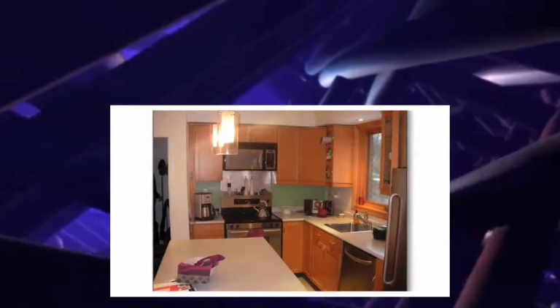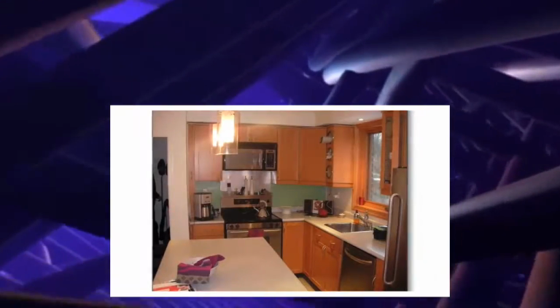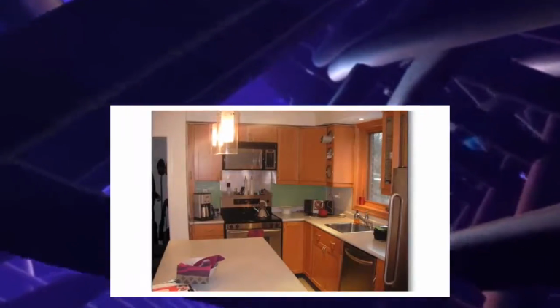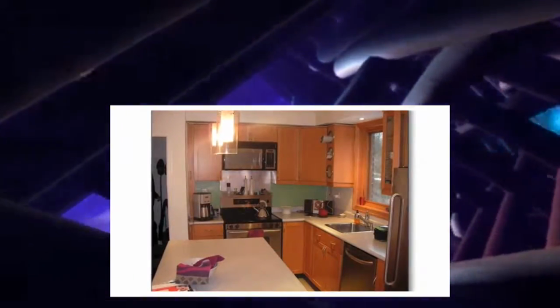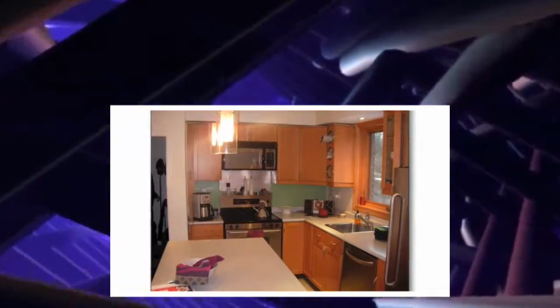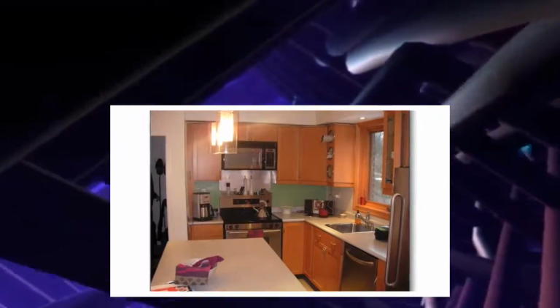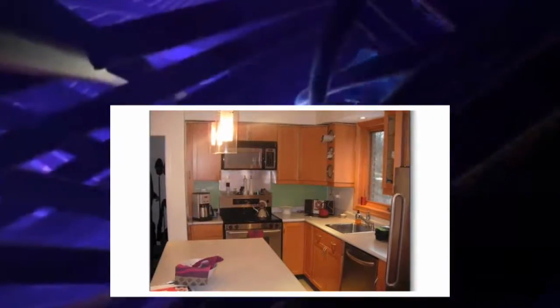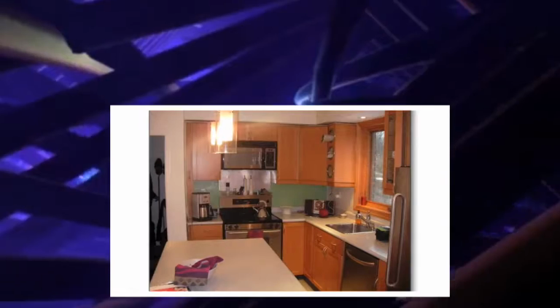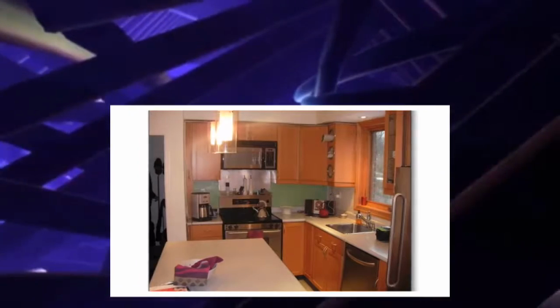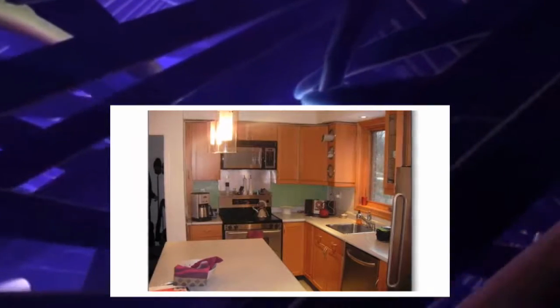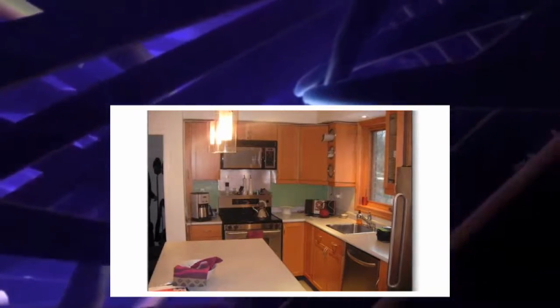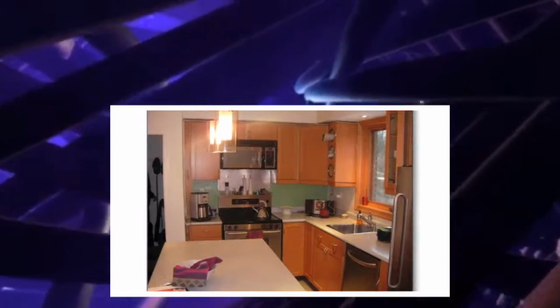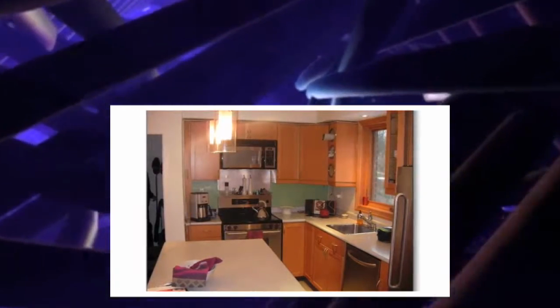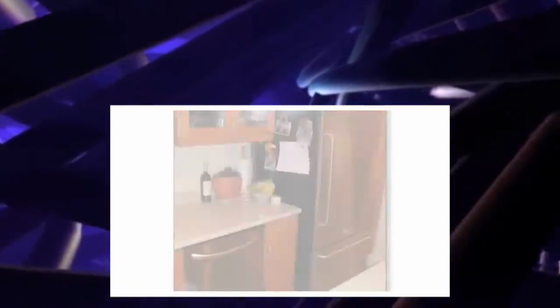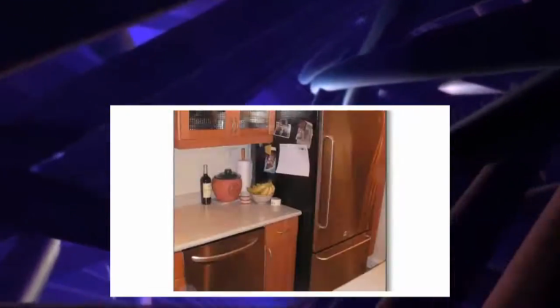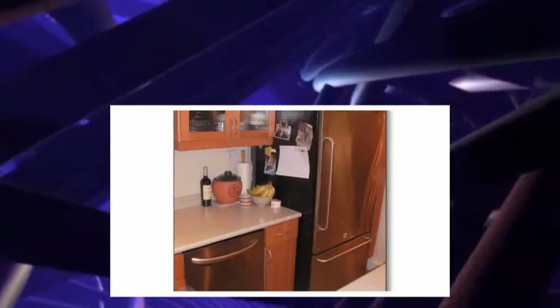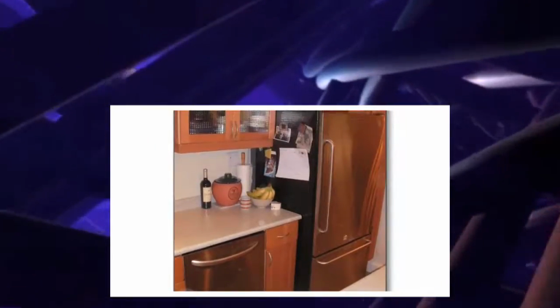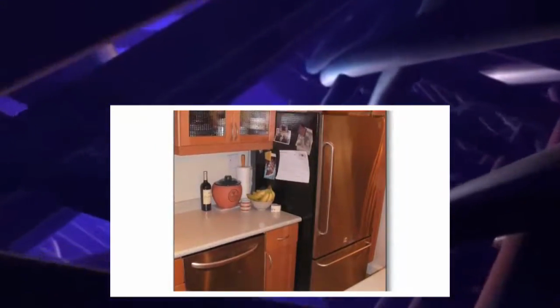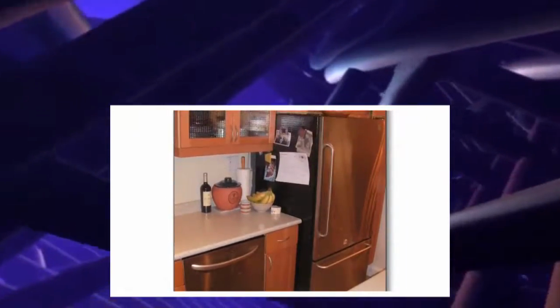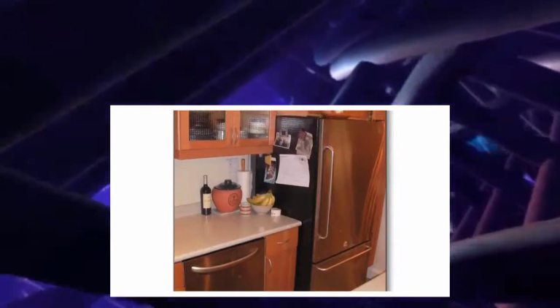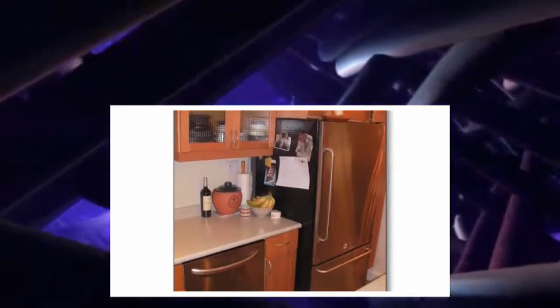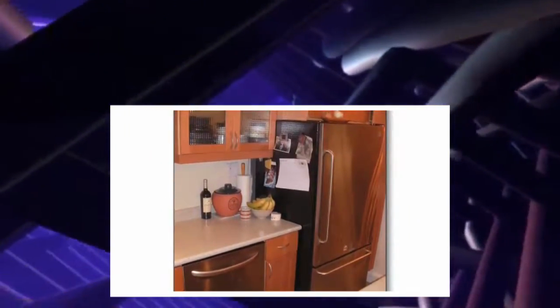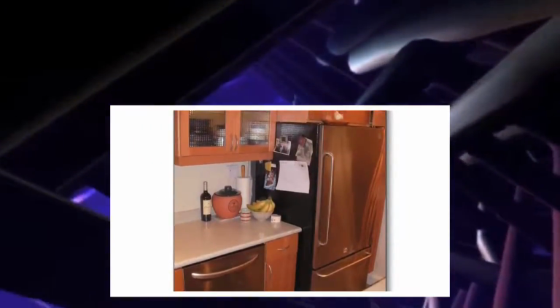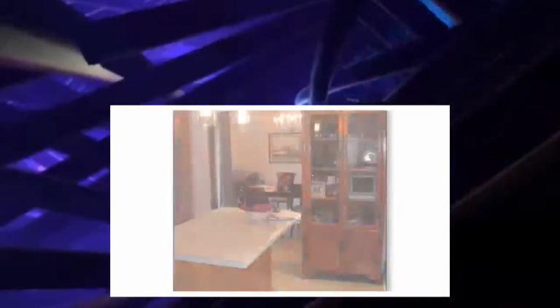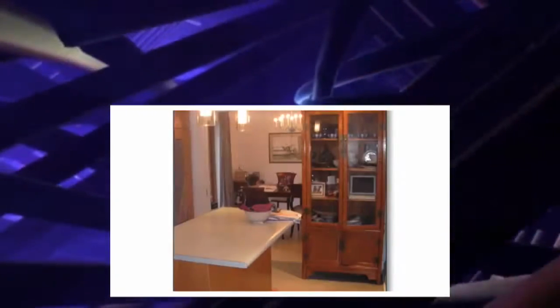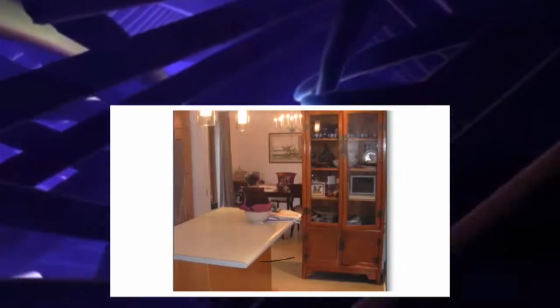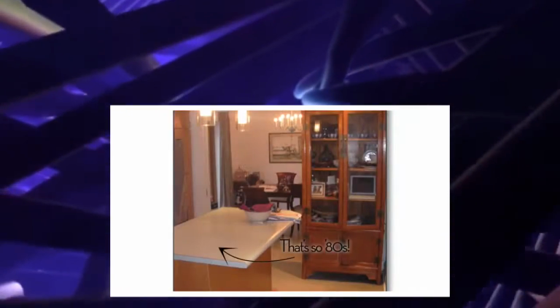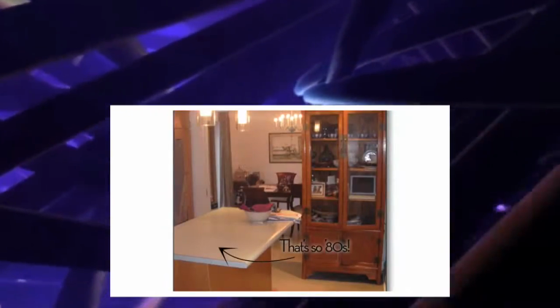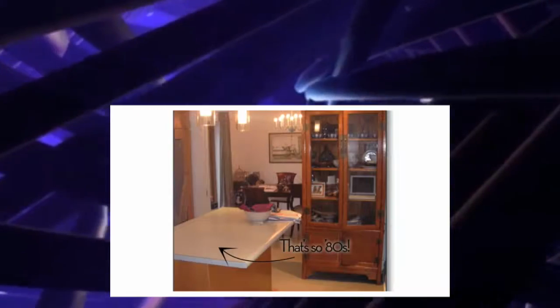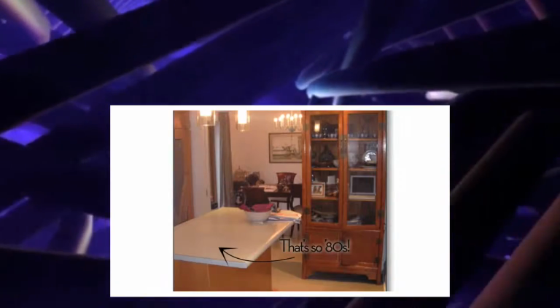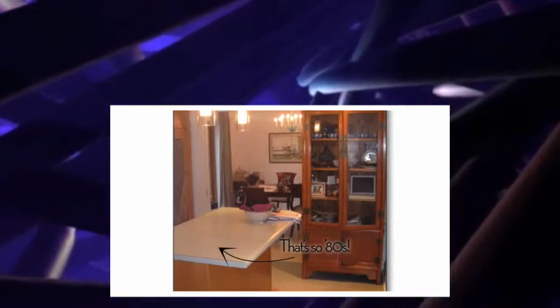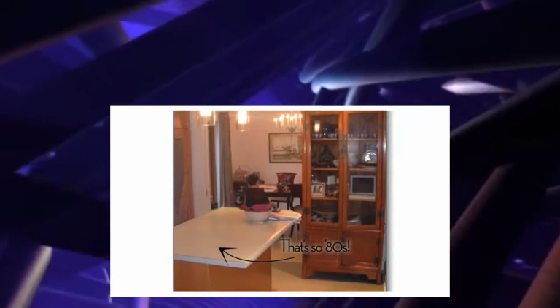This kitchen used to be quite dark. It's pretty small and compact. It had a honey-colored wood that felt dated and an awkward island that really hindered flow.